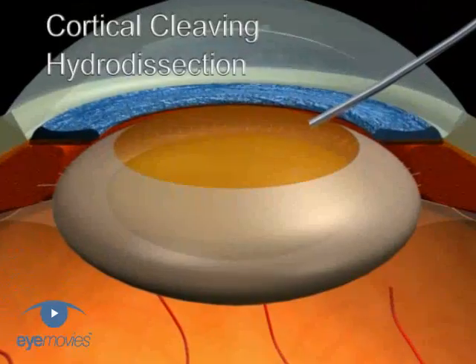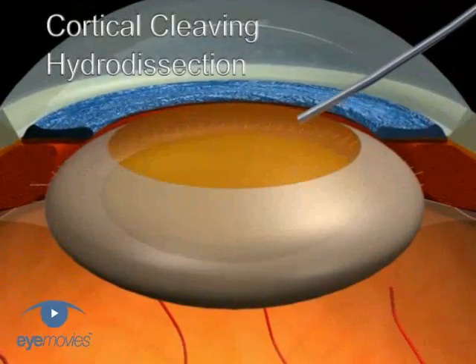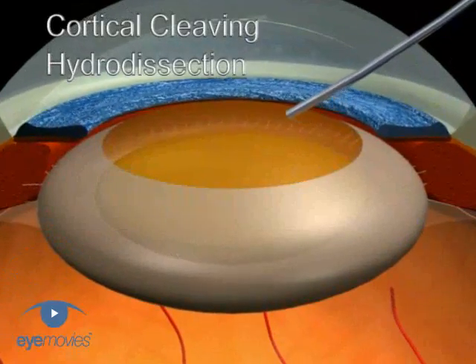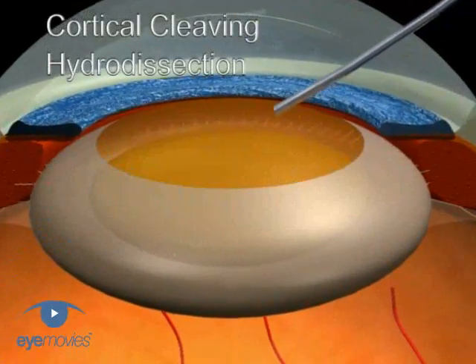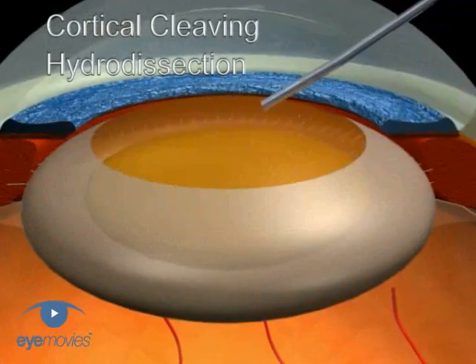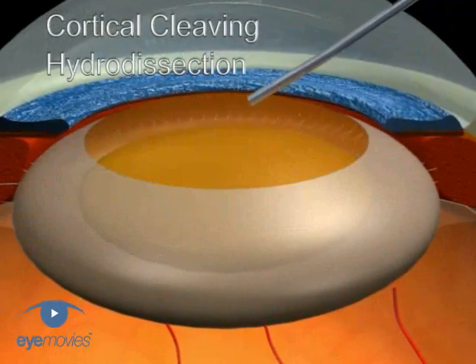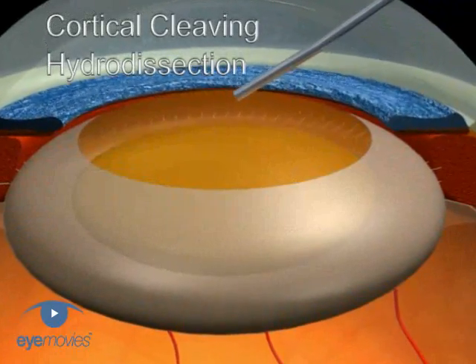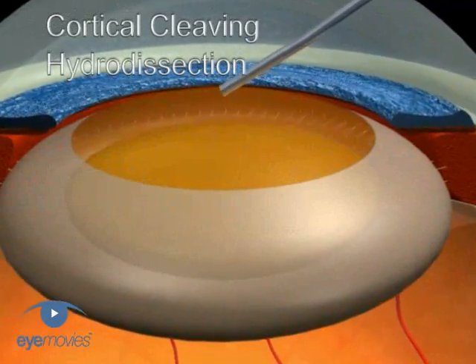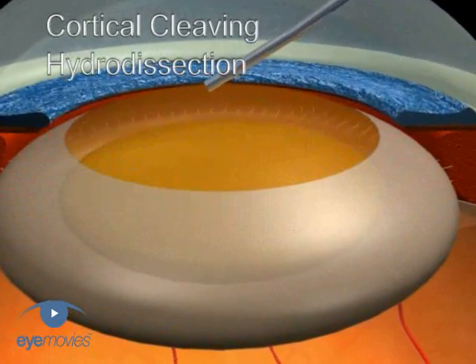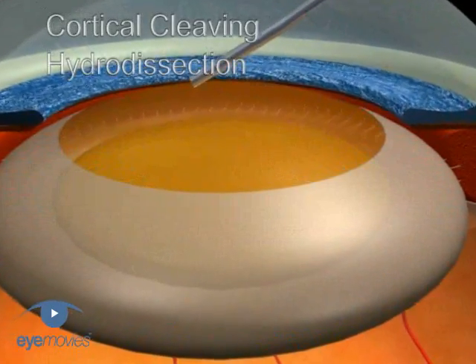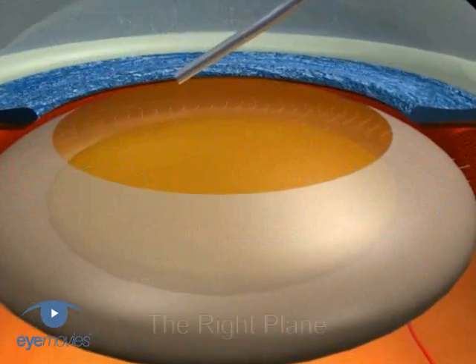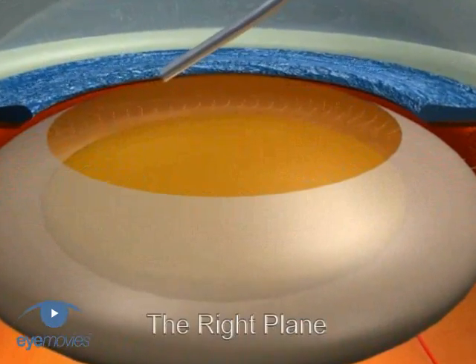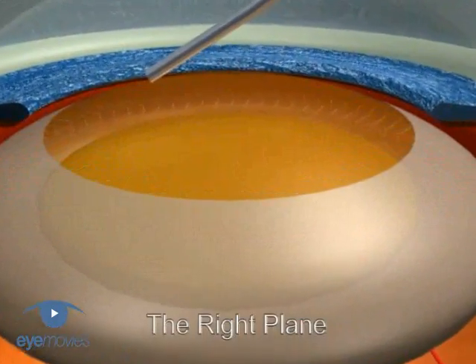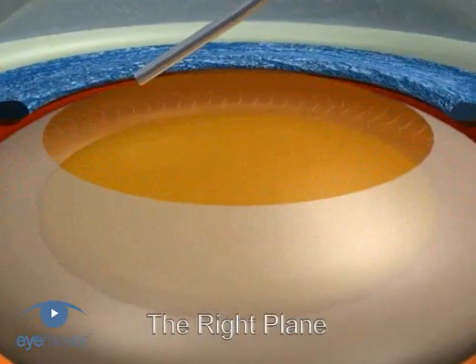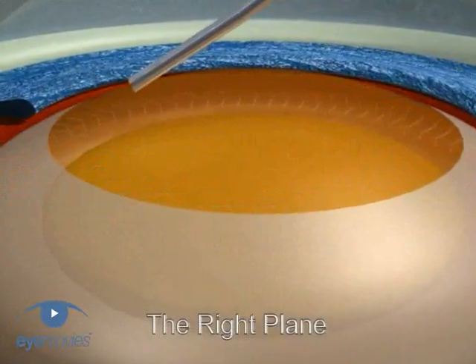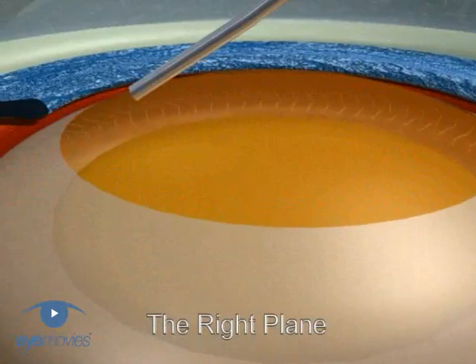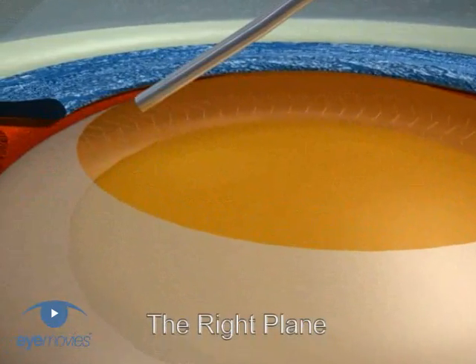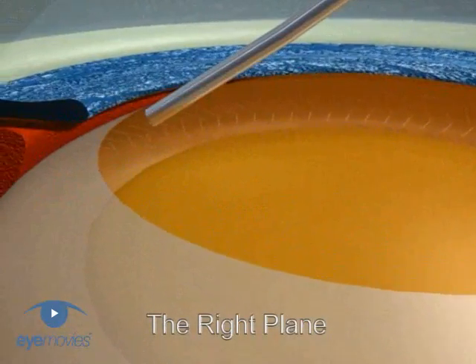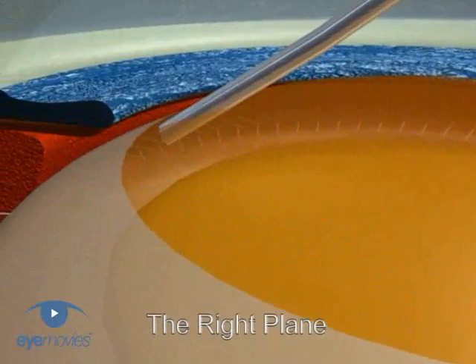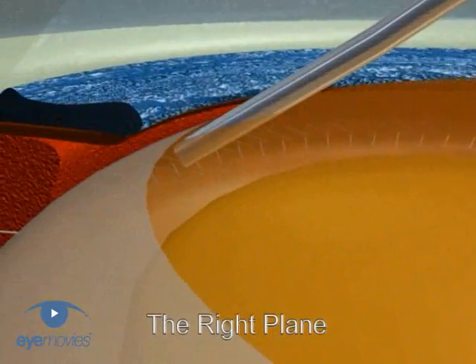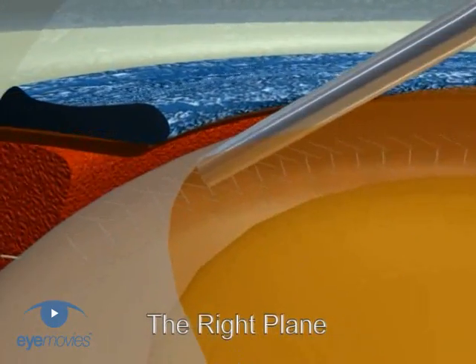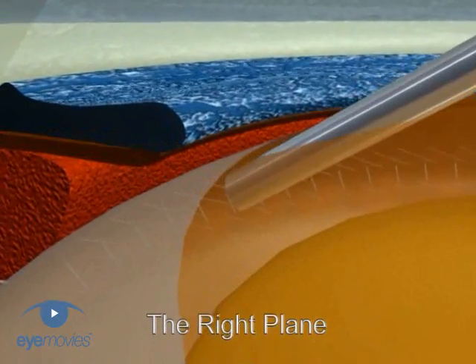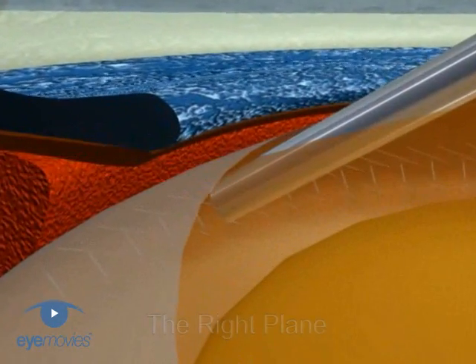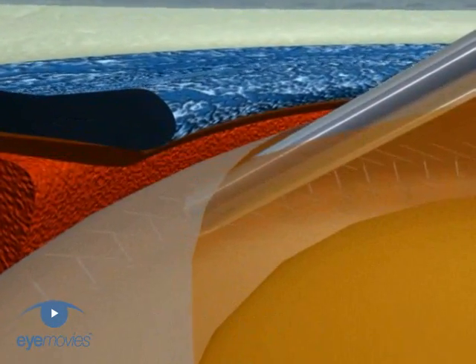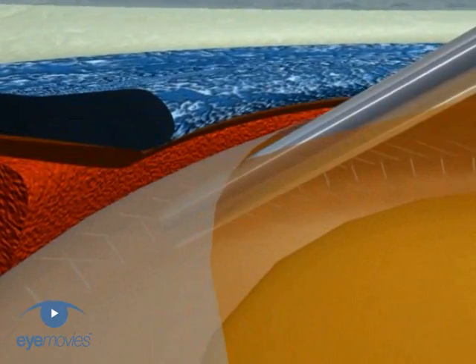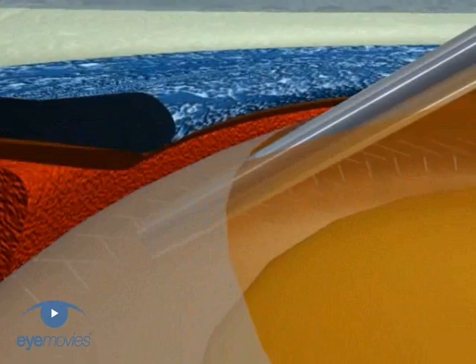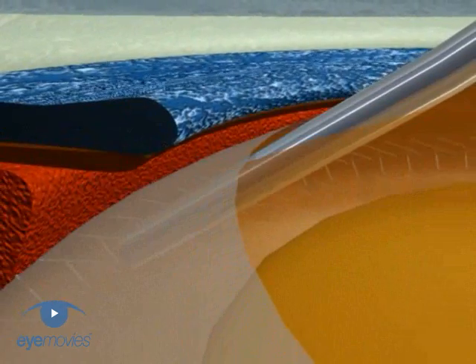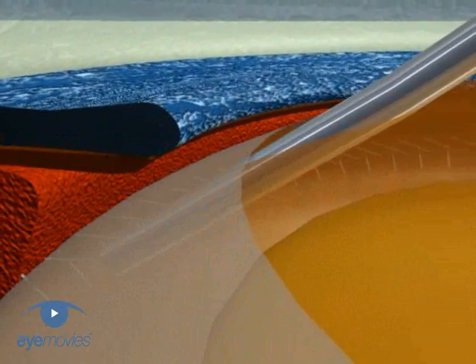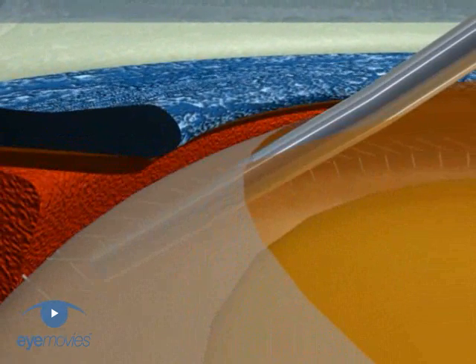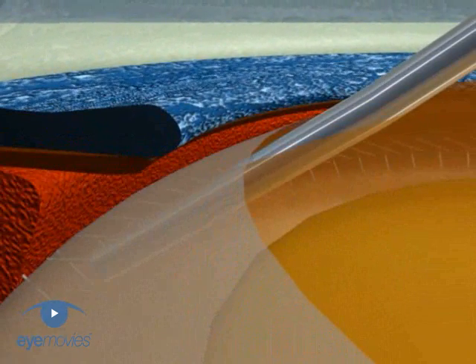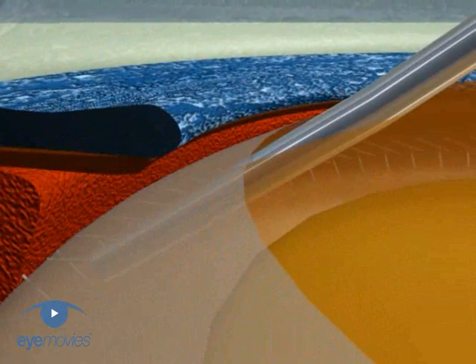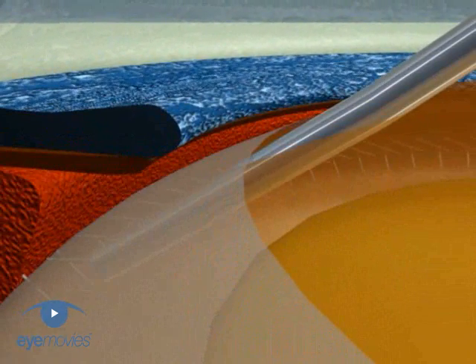To successfully perform cortical cleaving hydro dissection, you first need to get the cannula in the right plane. This plane is in the superficial cortex just beneath the overlying capsule, so you need to slide in the cannula flush underneath the edge of the rexis.